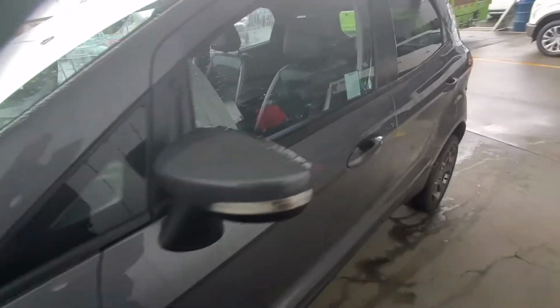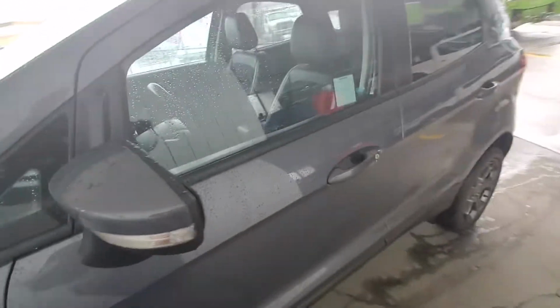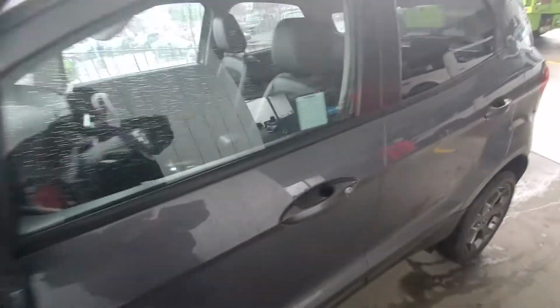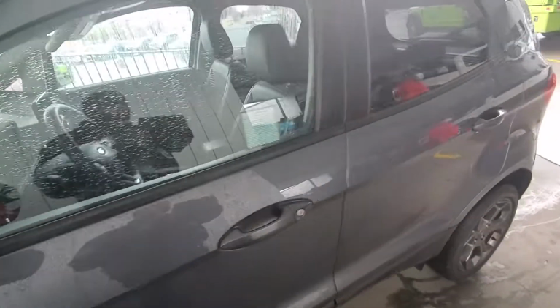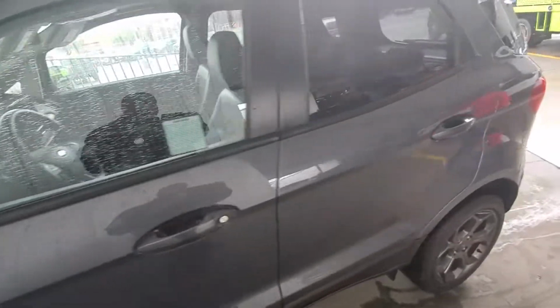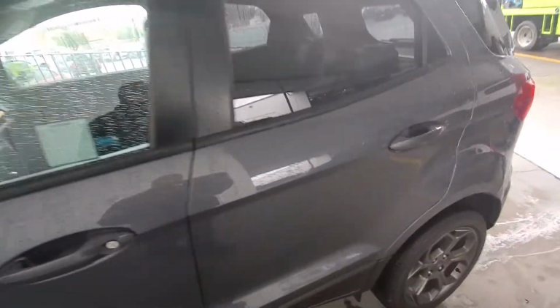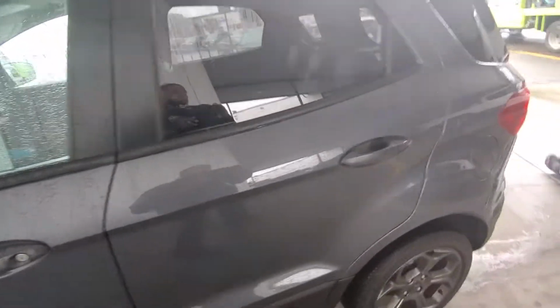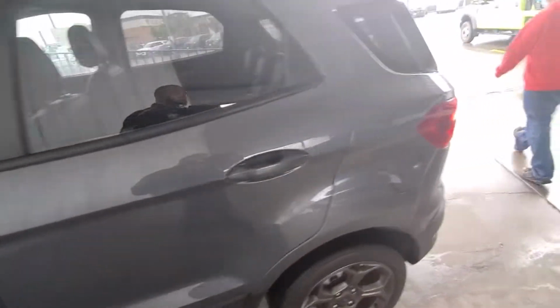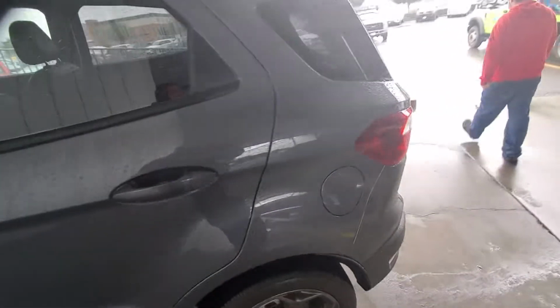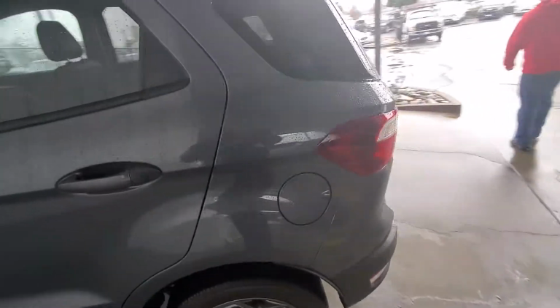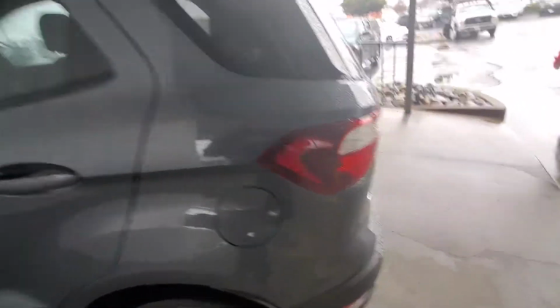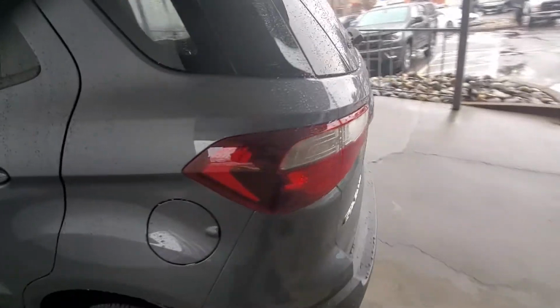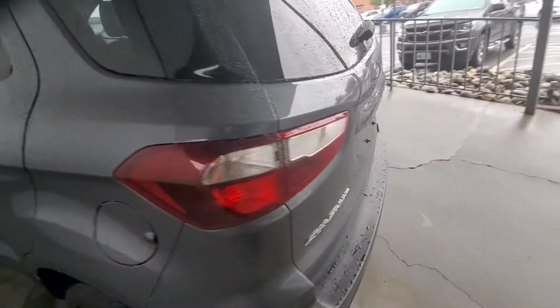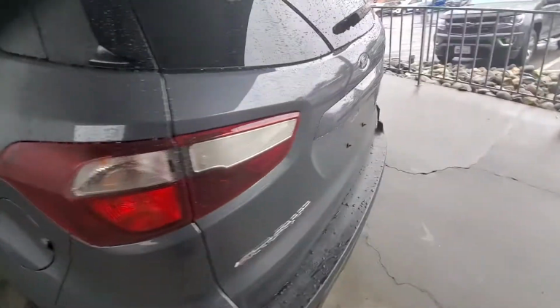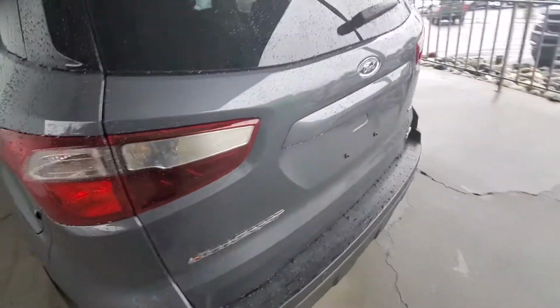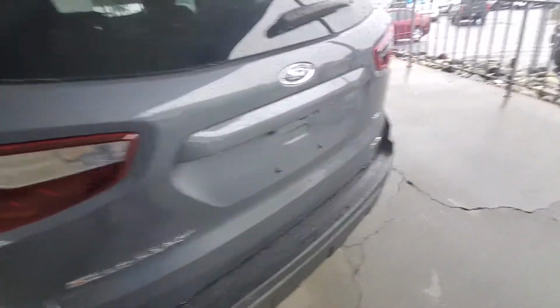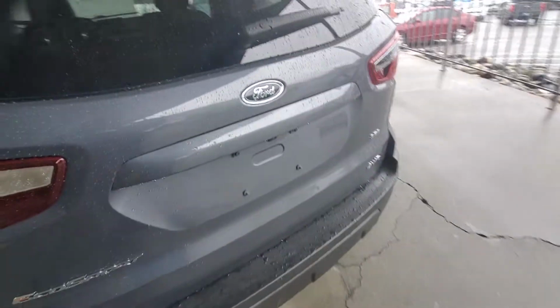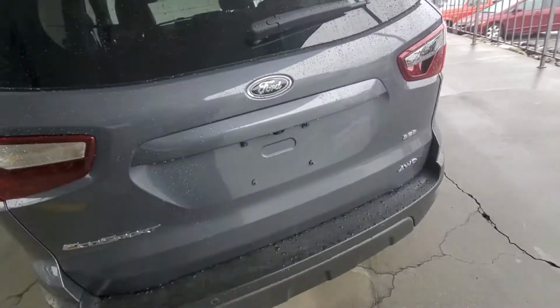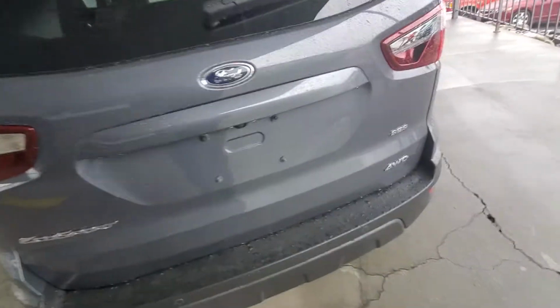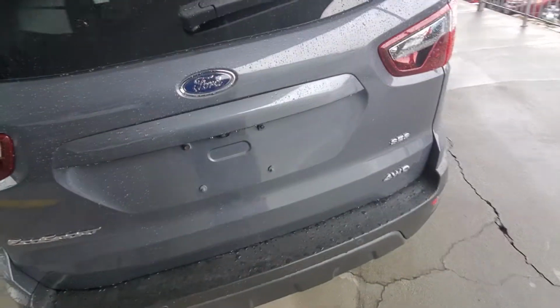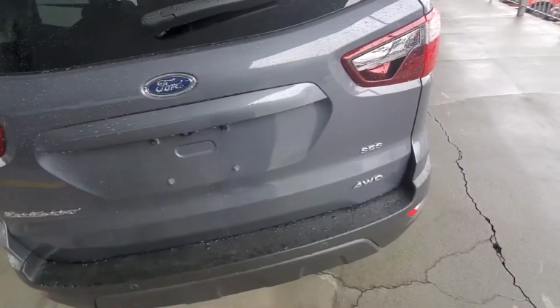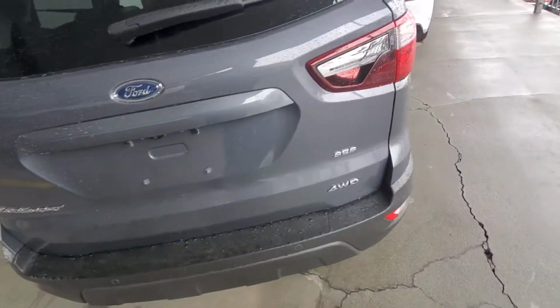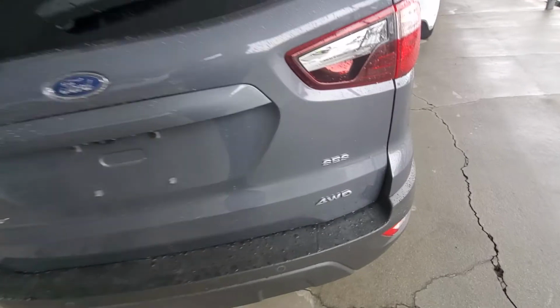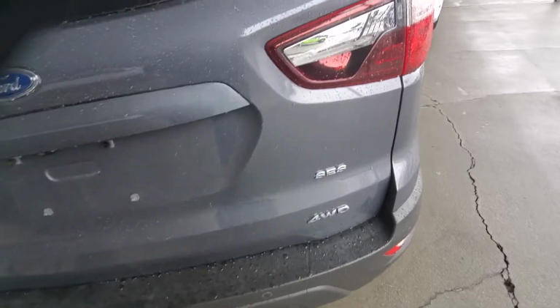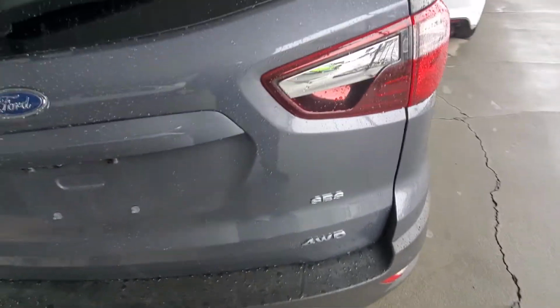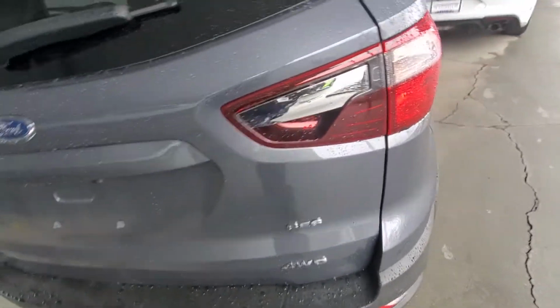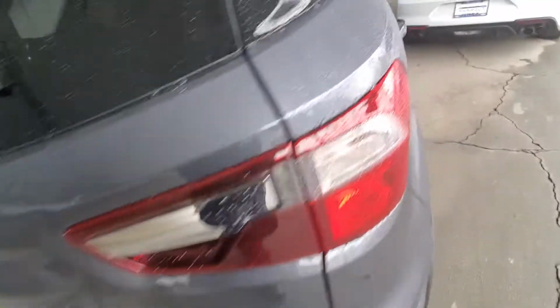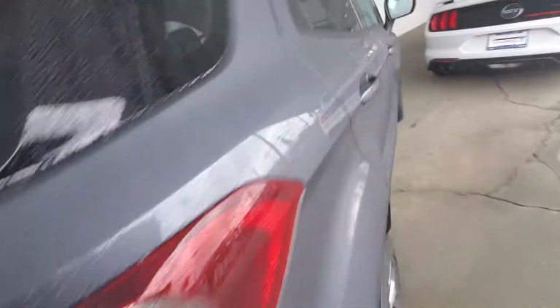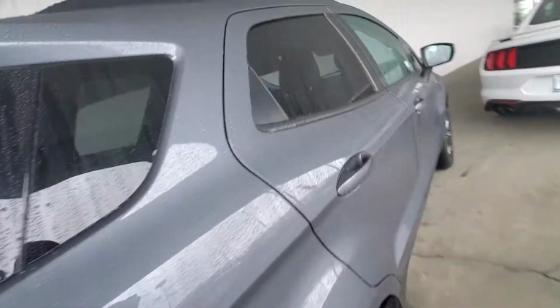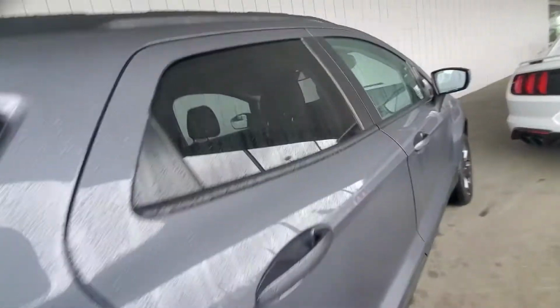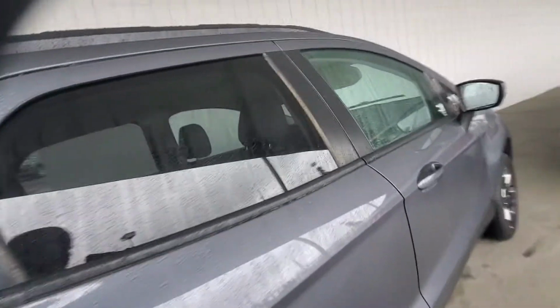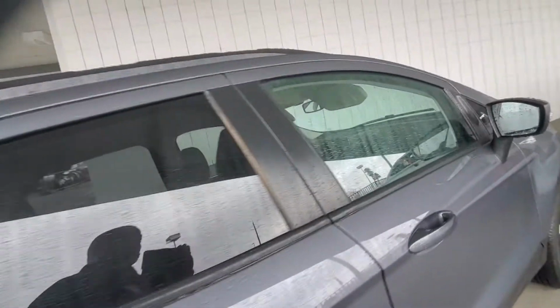What I mean by the SES package — it has the cloth and leather combination. As I'm panning around the vehicle, you can see that it has reverse sensors, reverse camera, it is a 4WD, and it has very low miles on it.